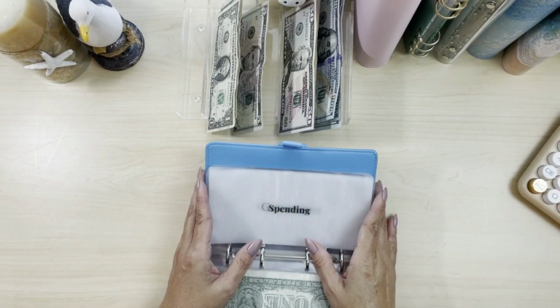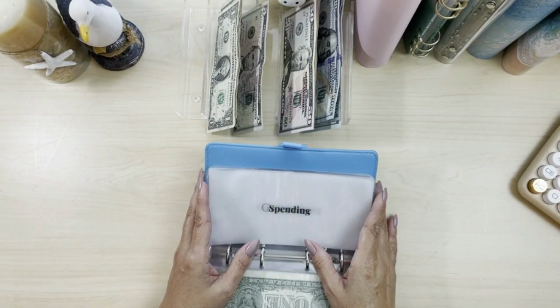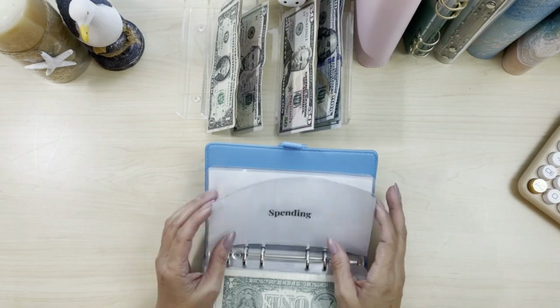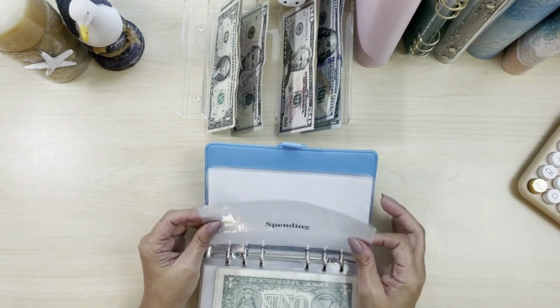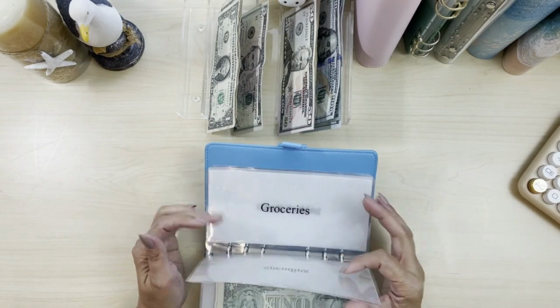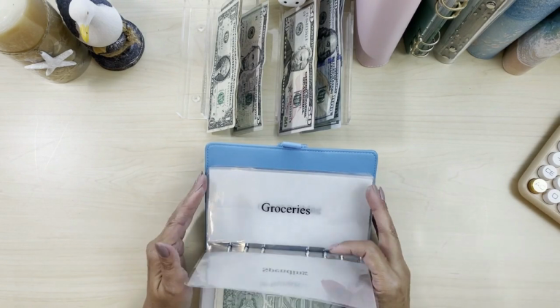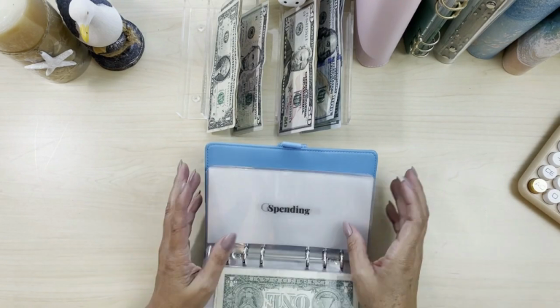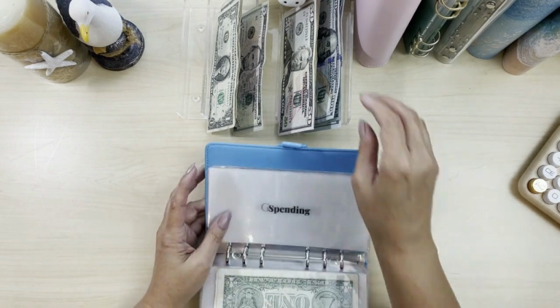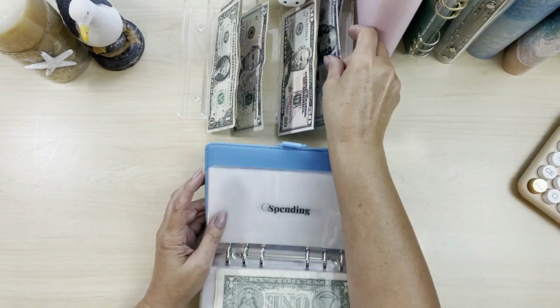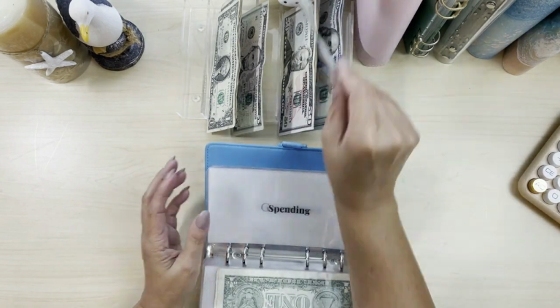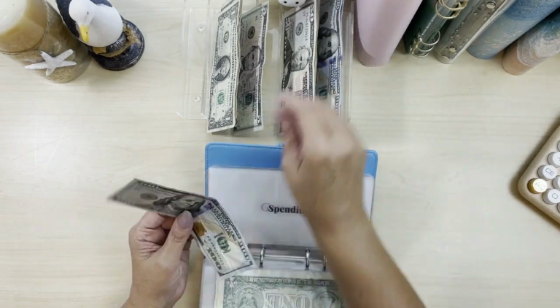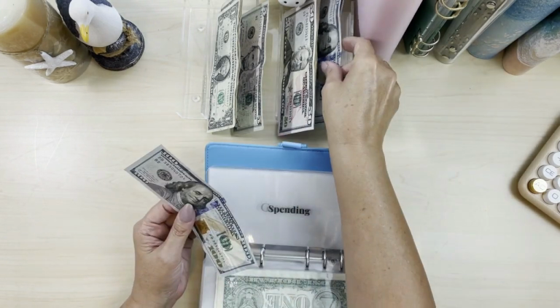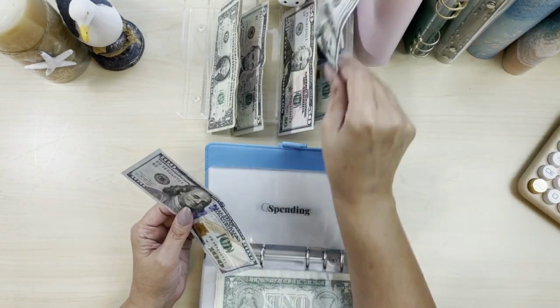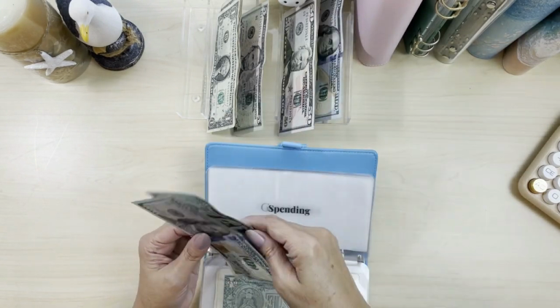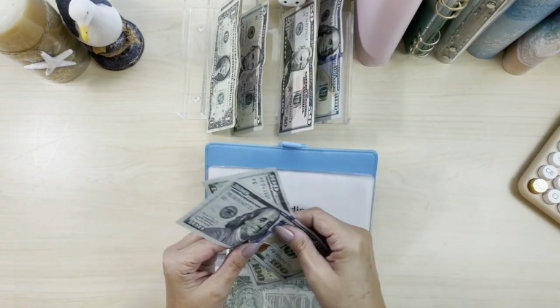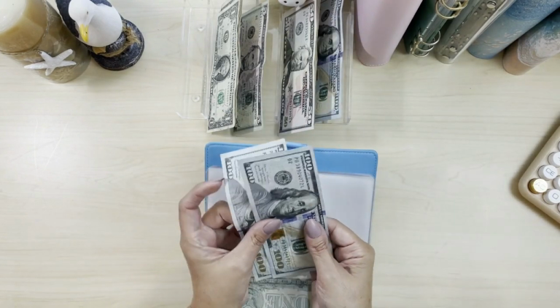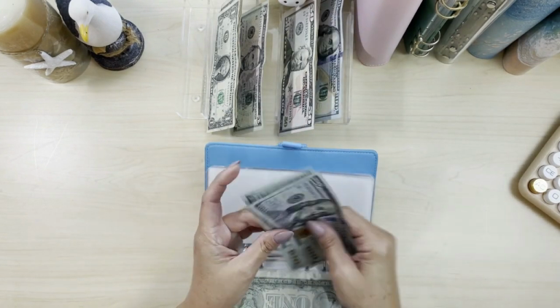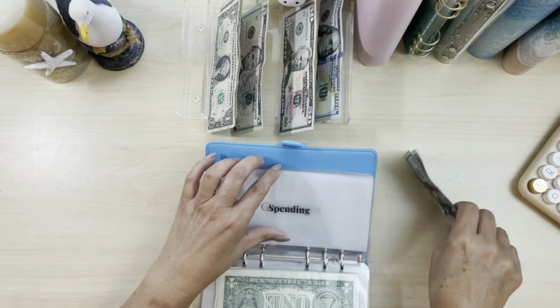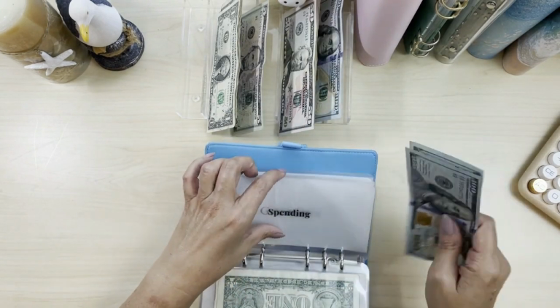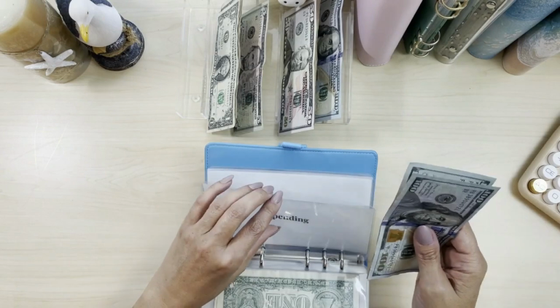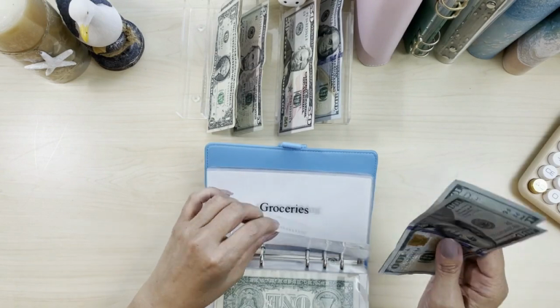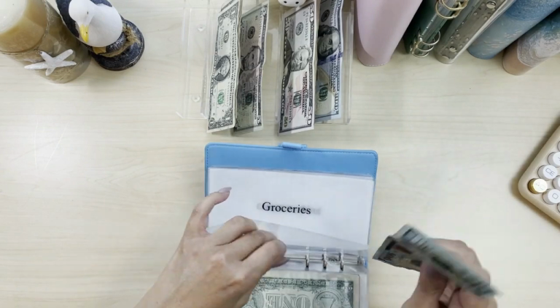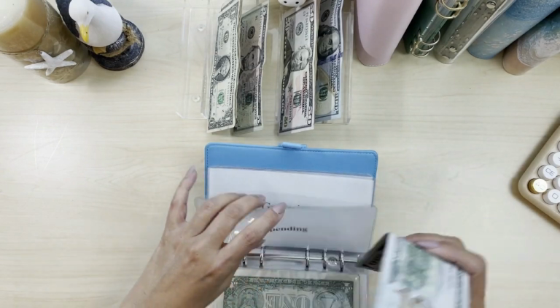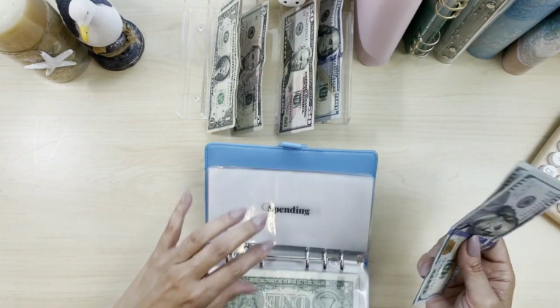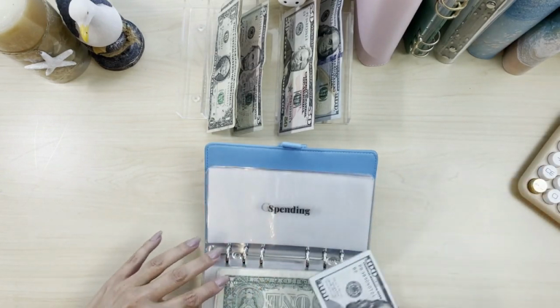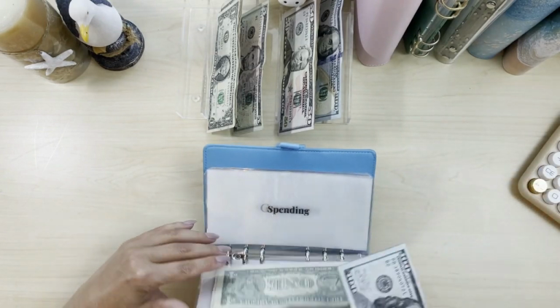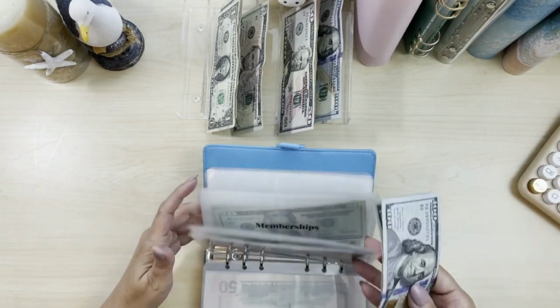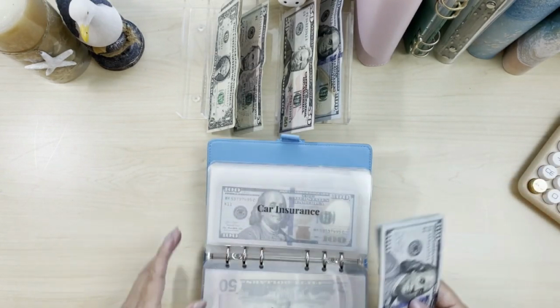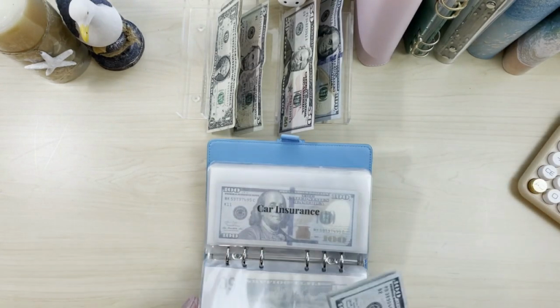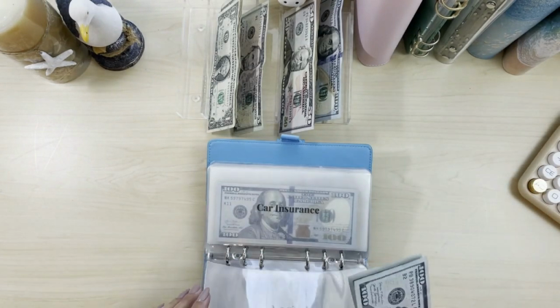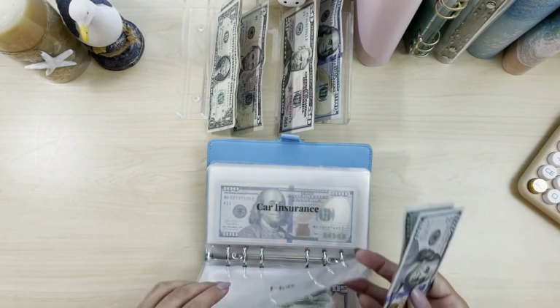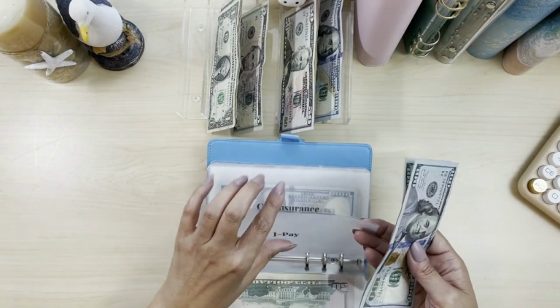My daughter's allowance is $200. I think that's JPay — that's up here somewhere. Yep.